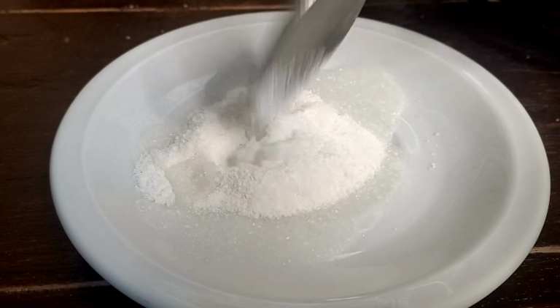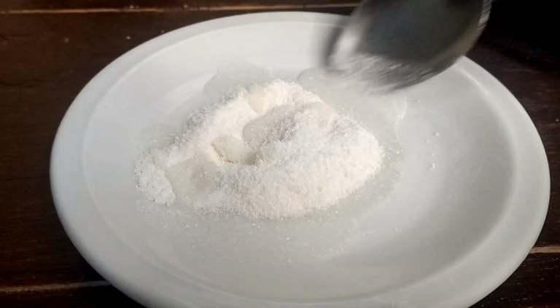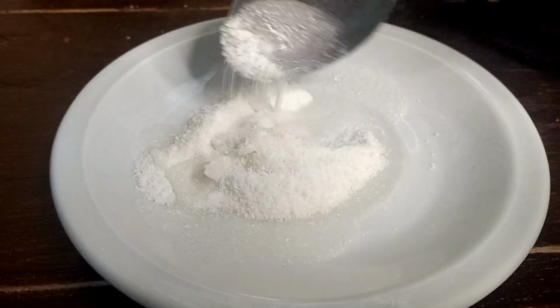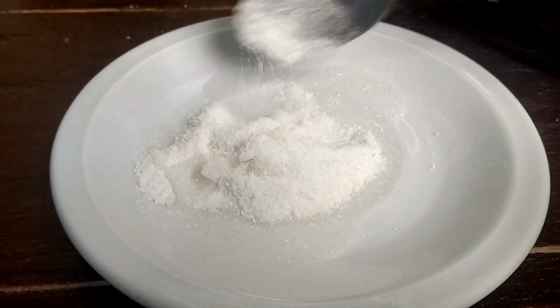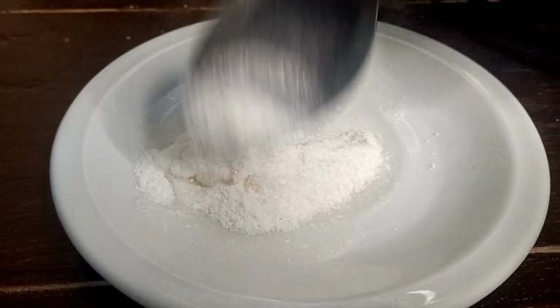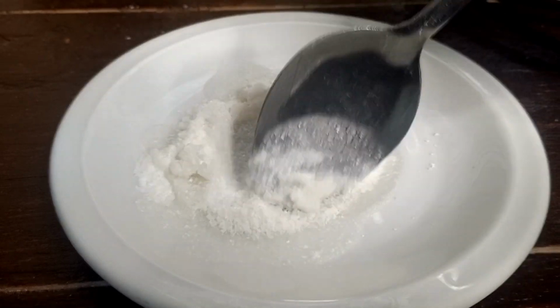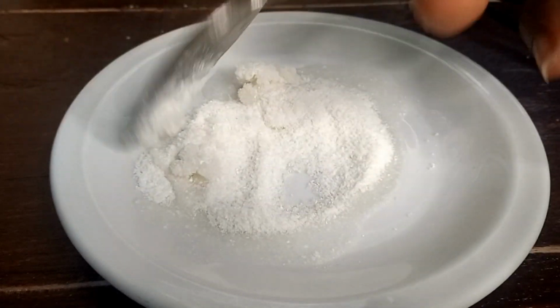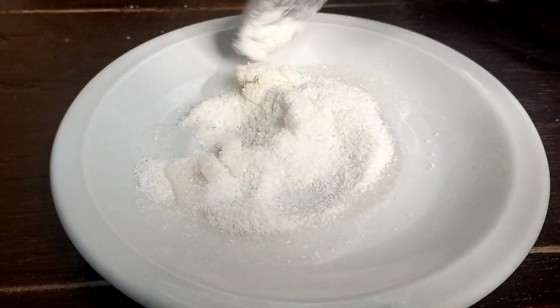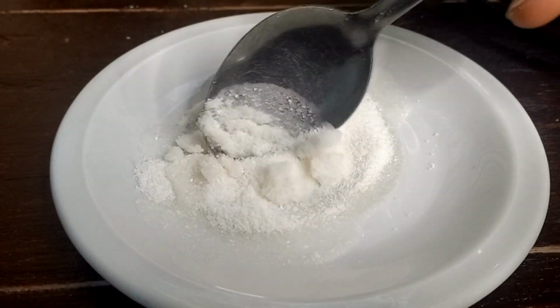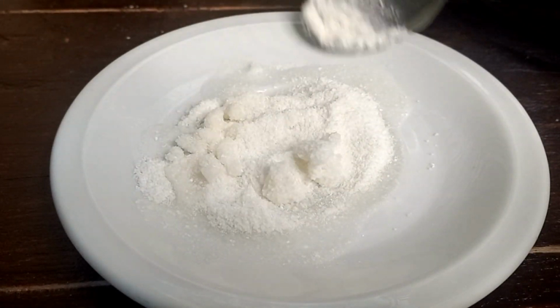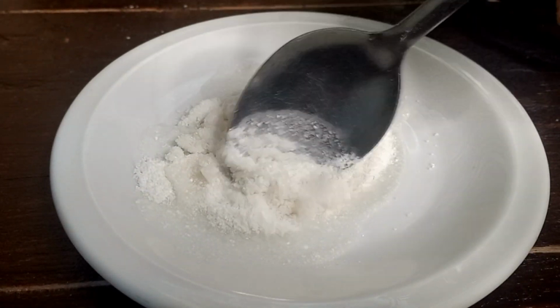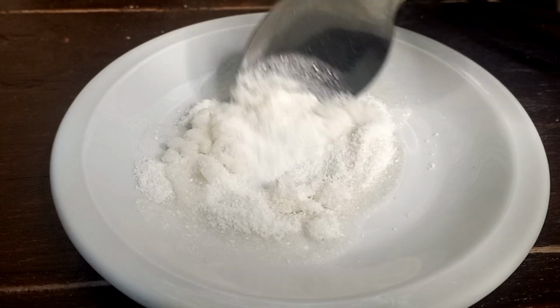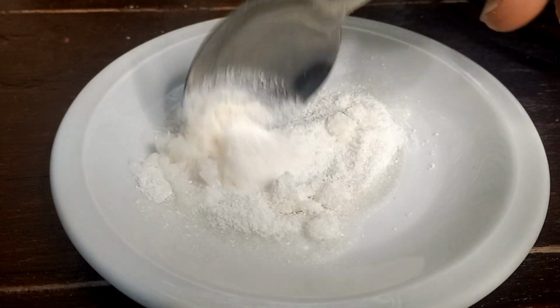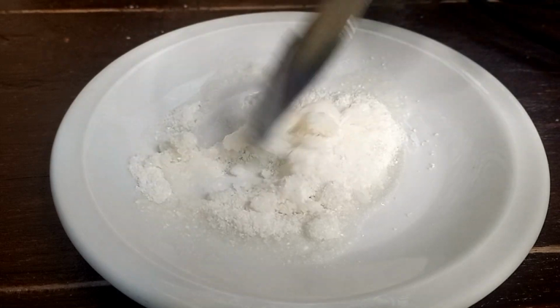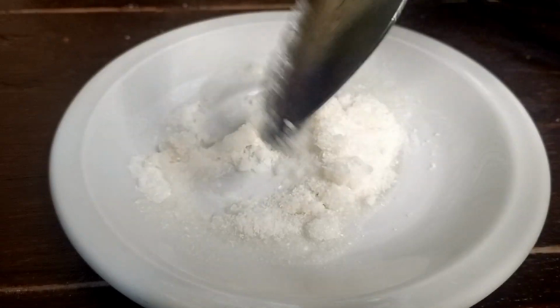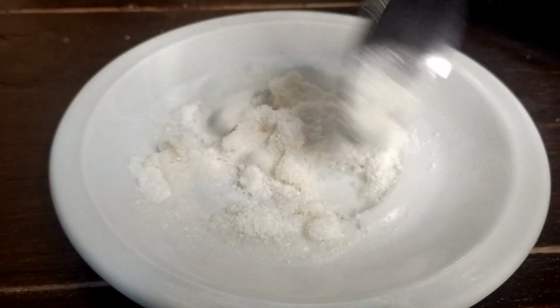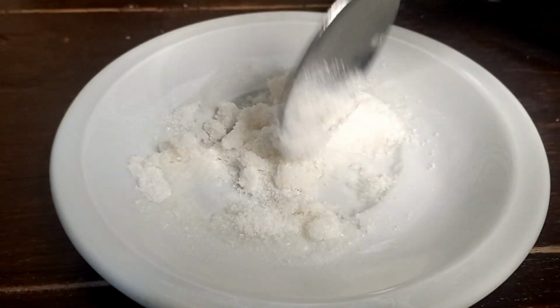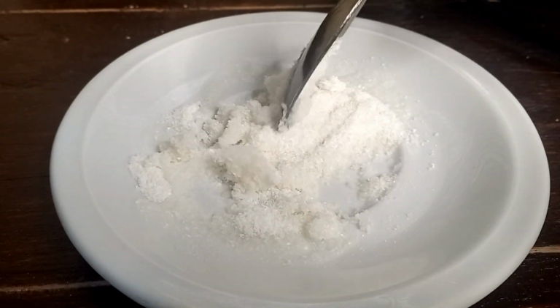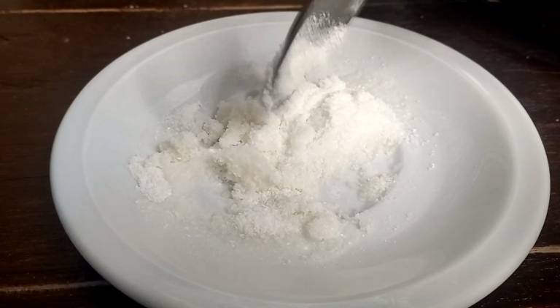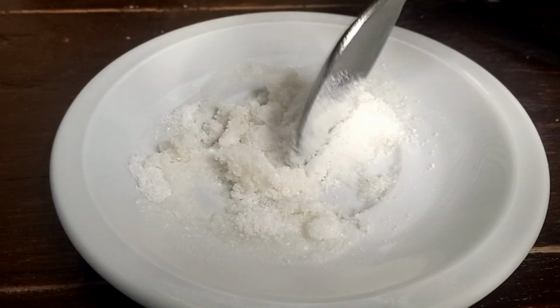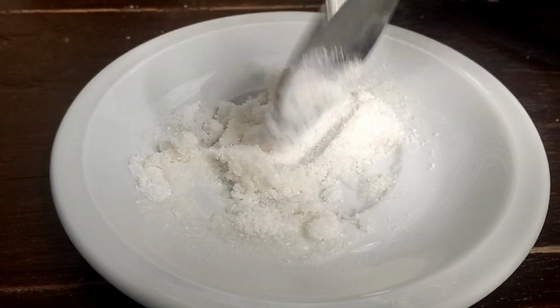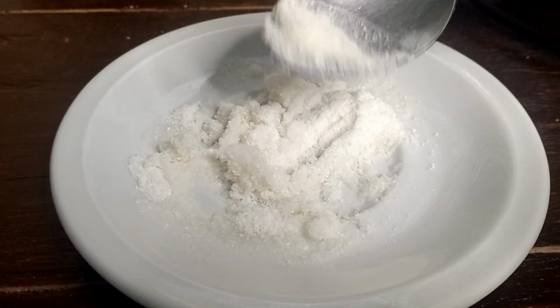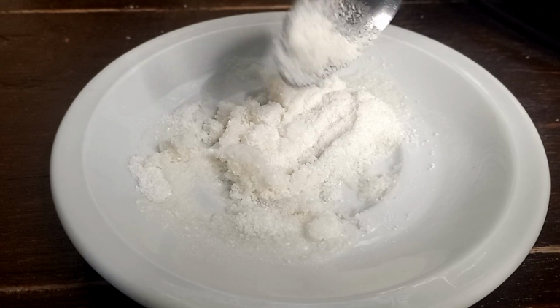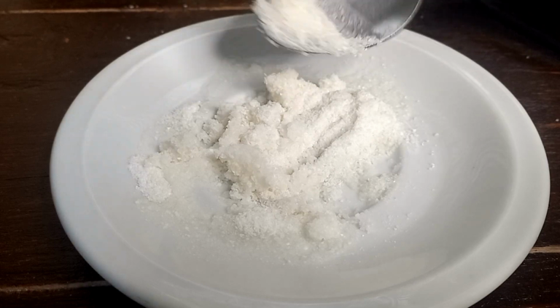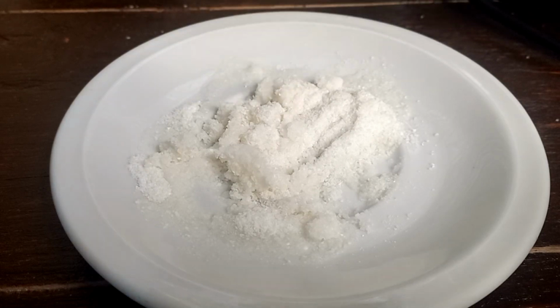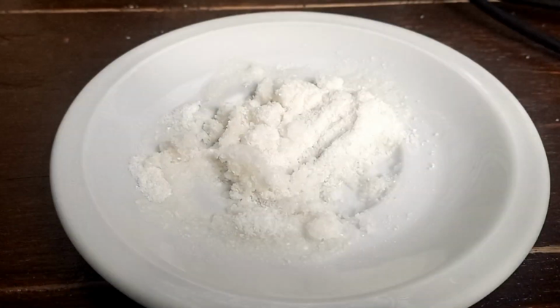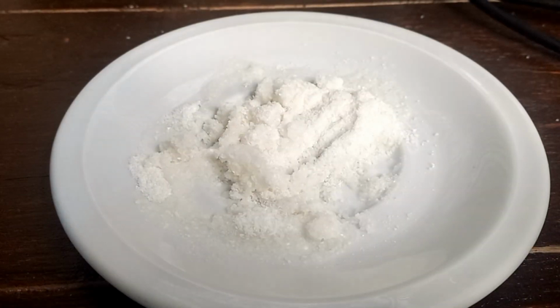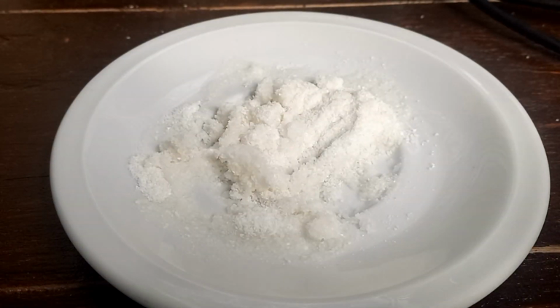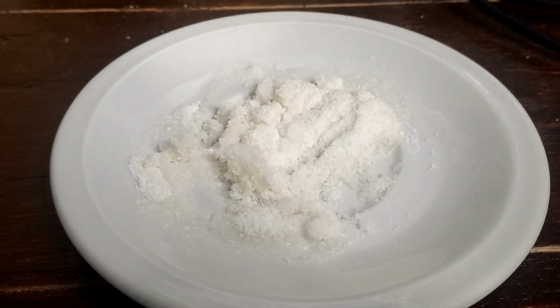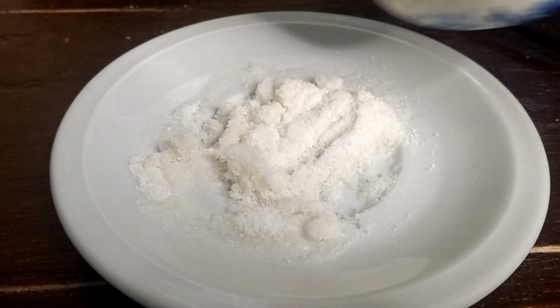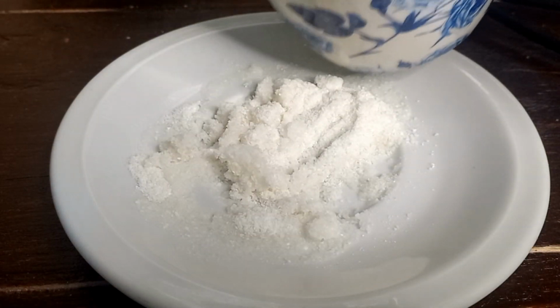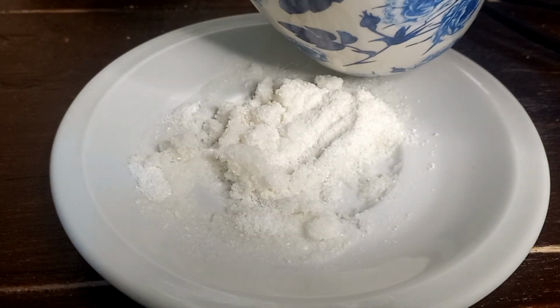After that I'm going to add water sparingly — we don't need so much, we don't want it to be so soggy. So add water with limit, but this is not enough so I need to add a little bit more water.